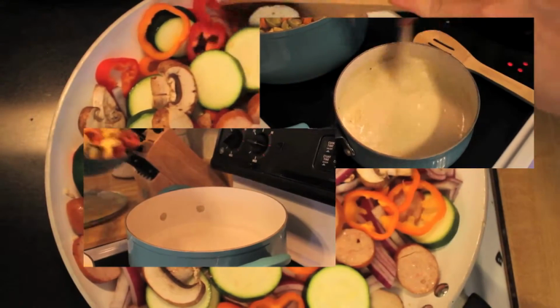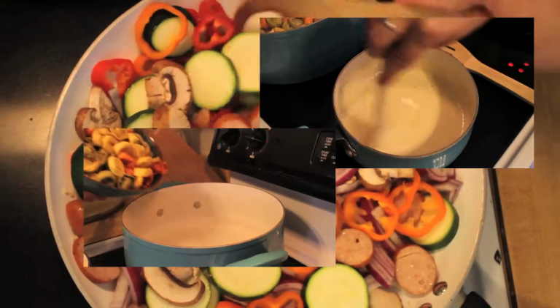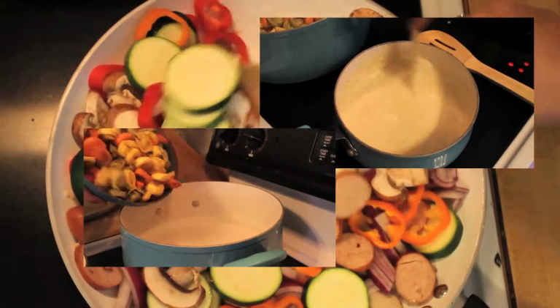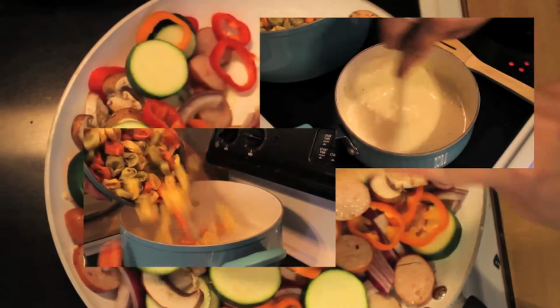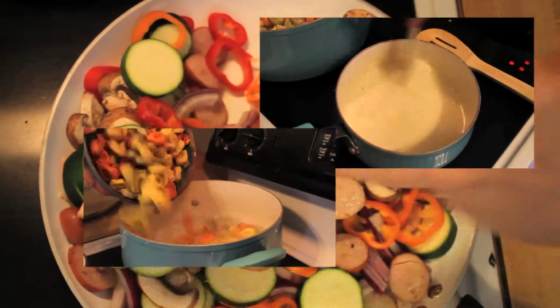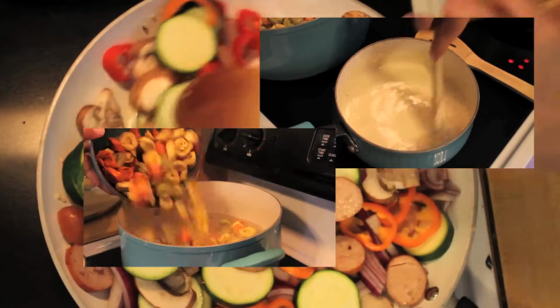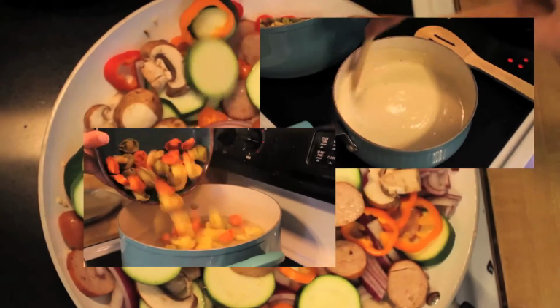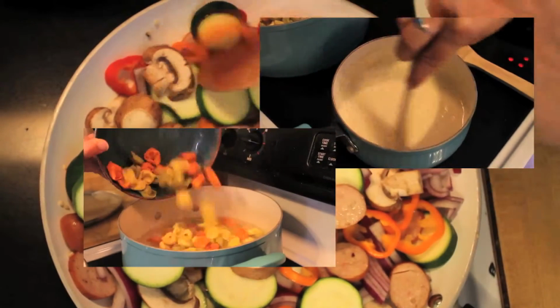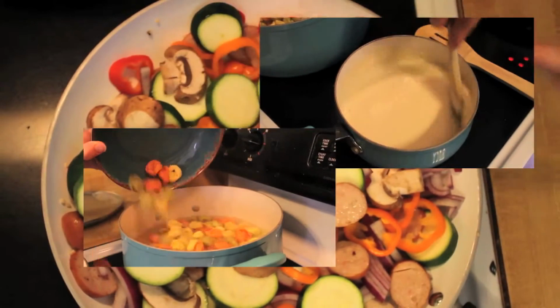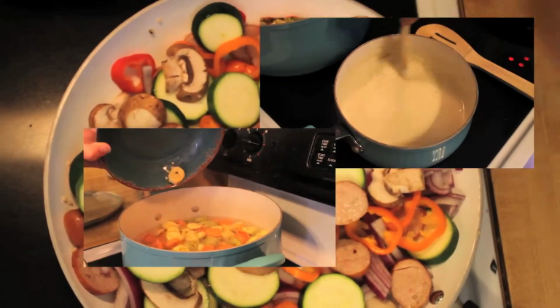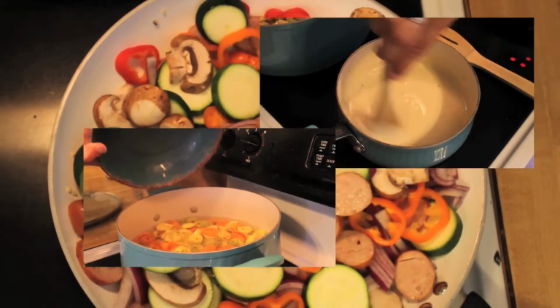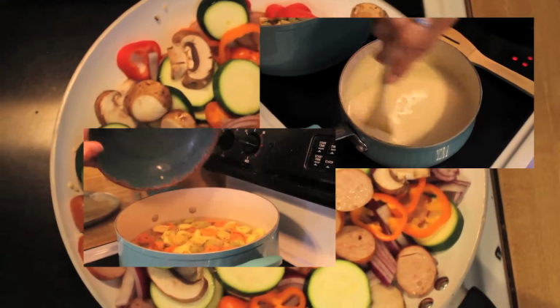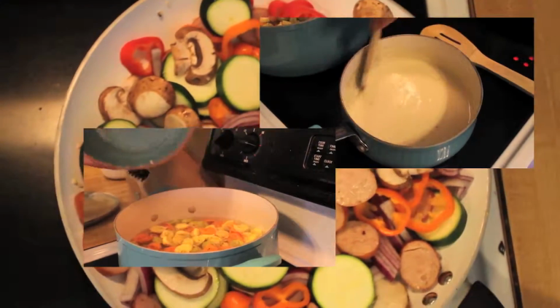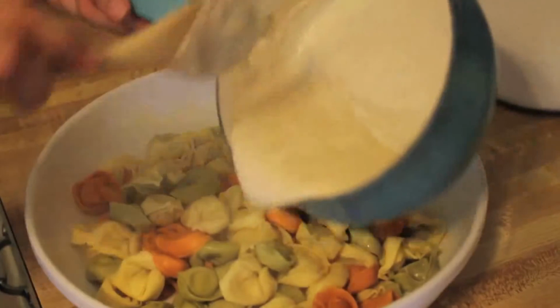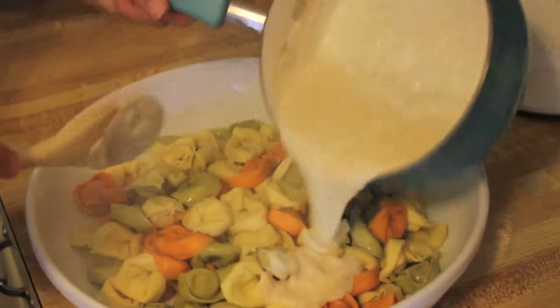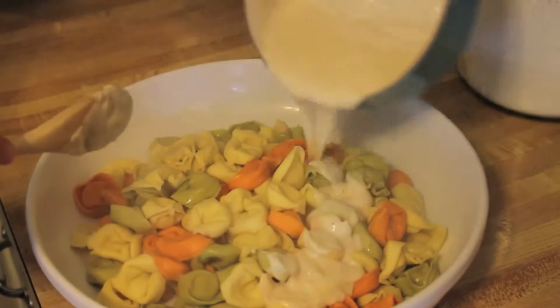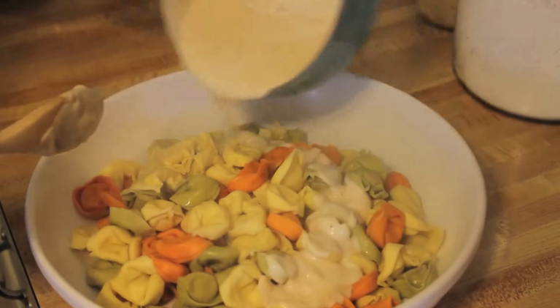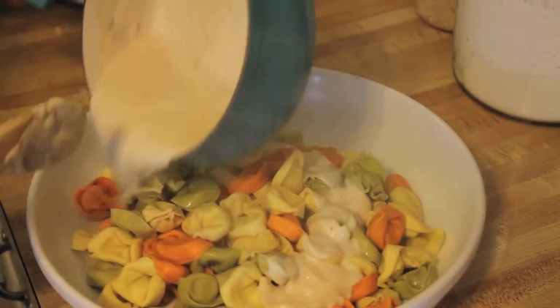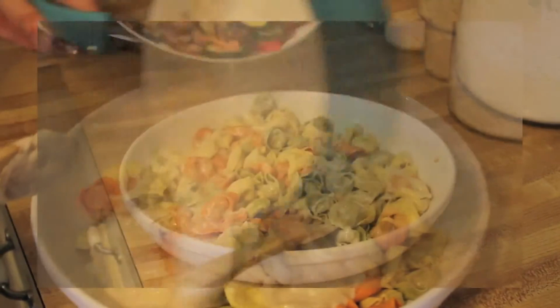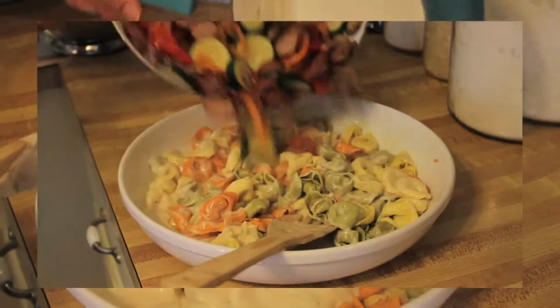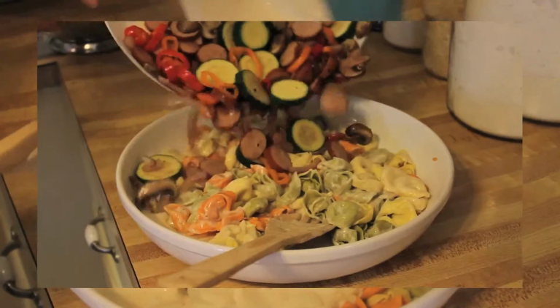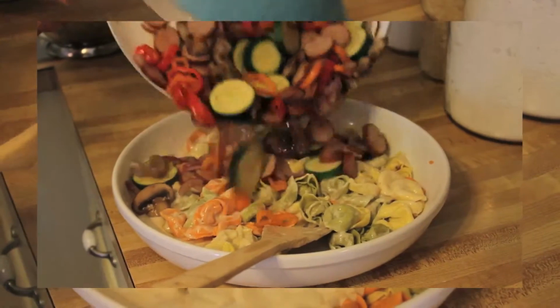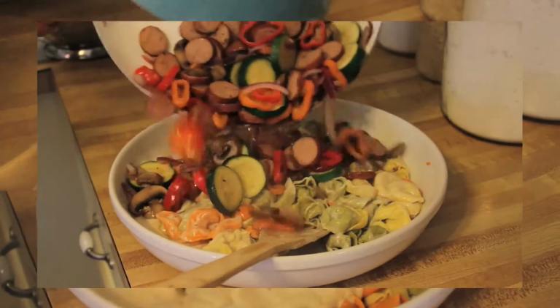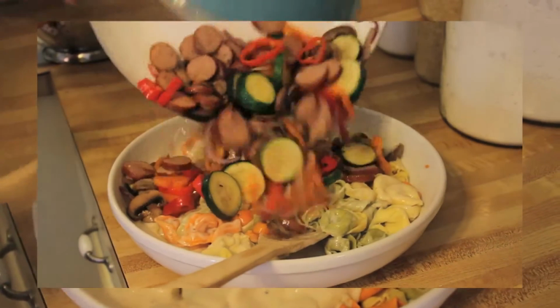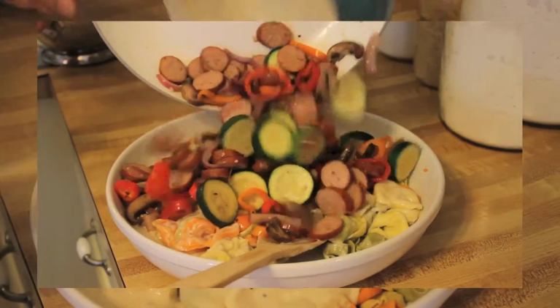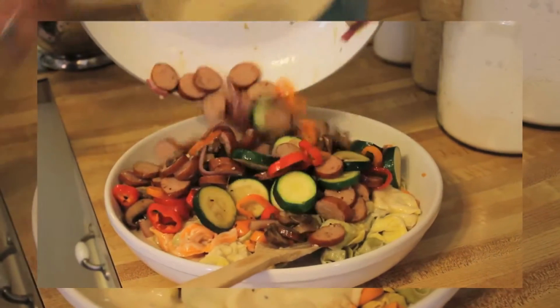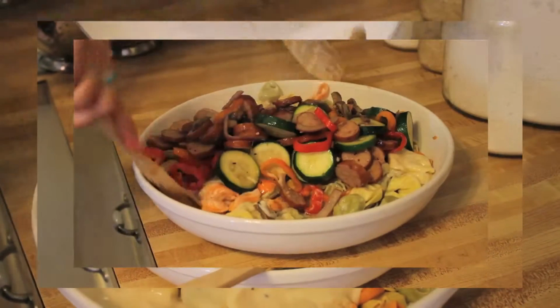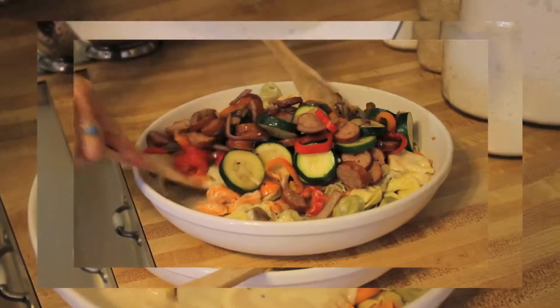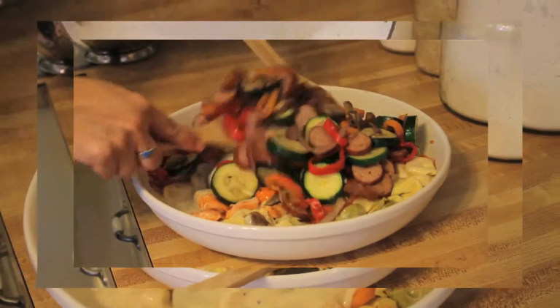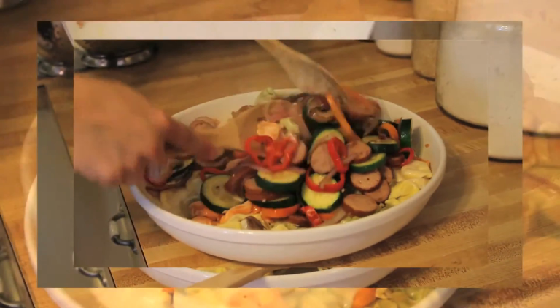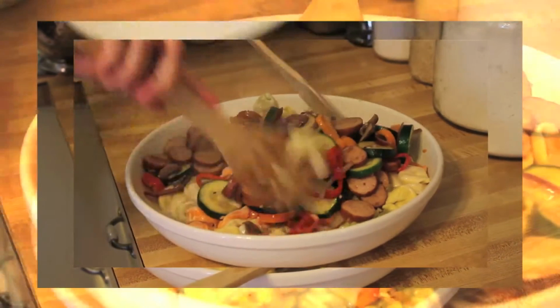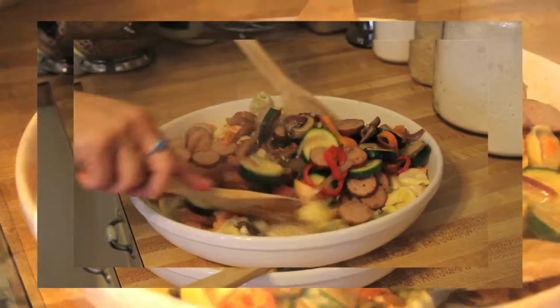With two minutes to go on your vegetables, drop your tortellini into boiling water. Drain the tortellini and pour on the alfredo sauce. Add the cooked sausage and veggies and stir until you're happy.